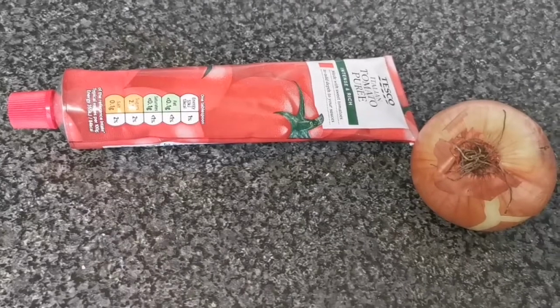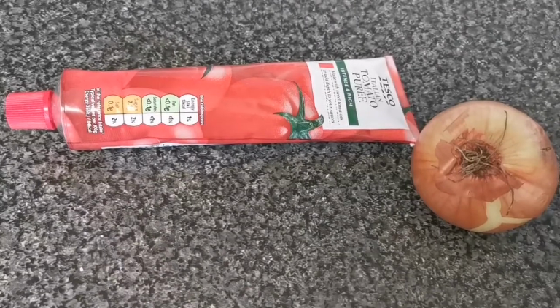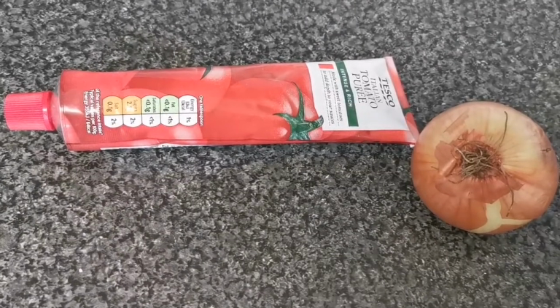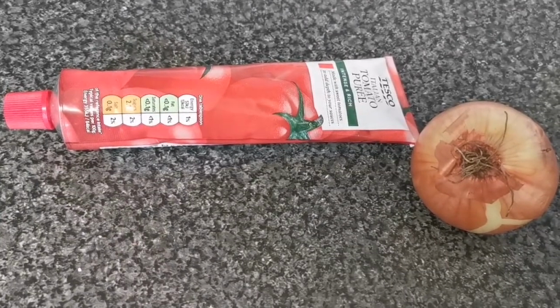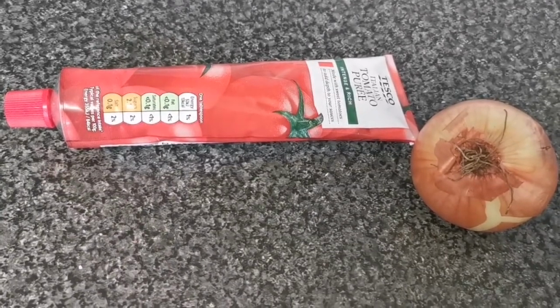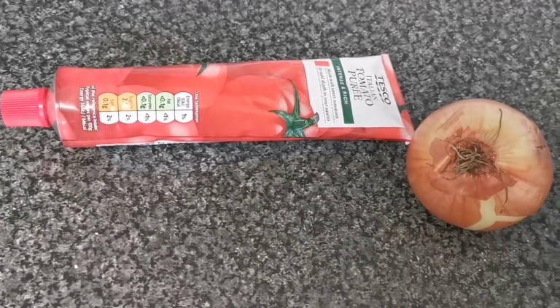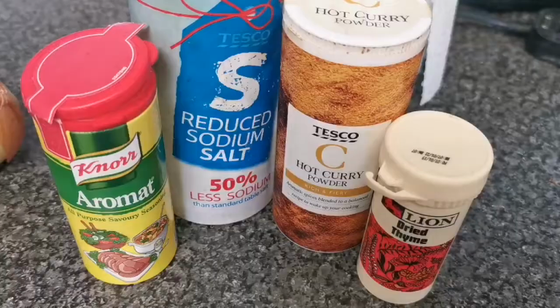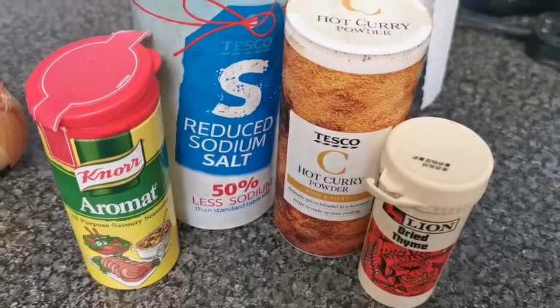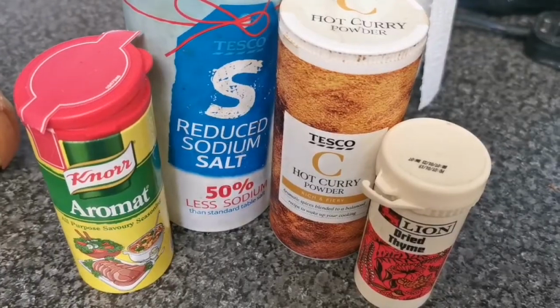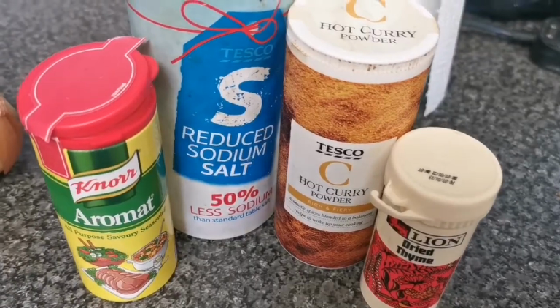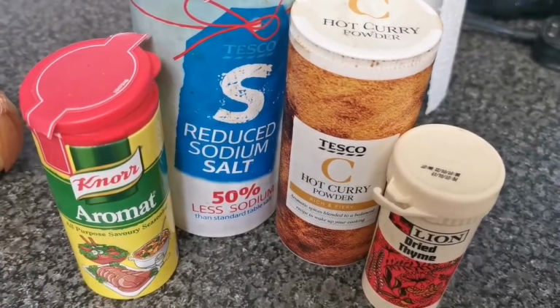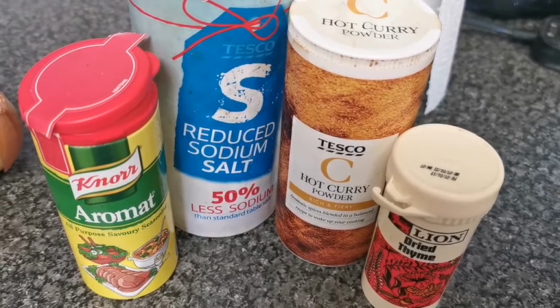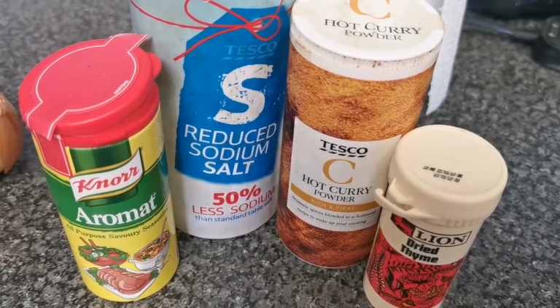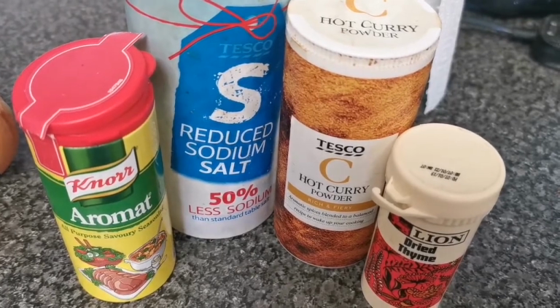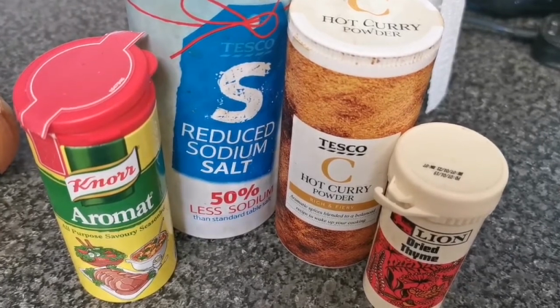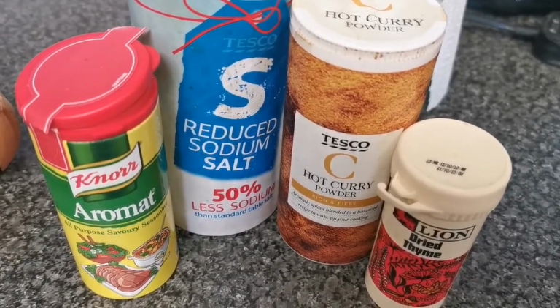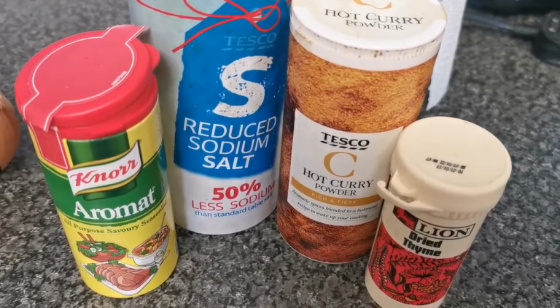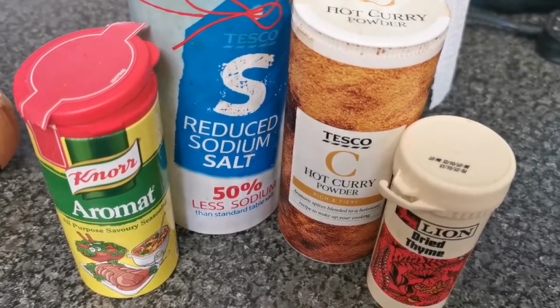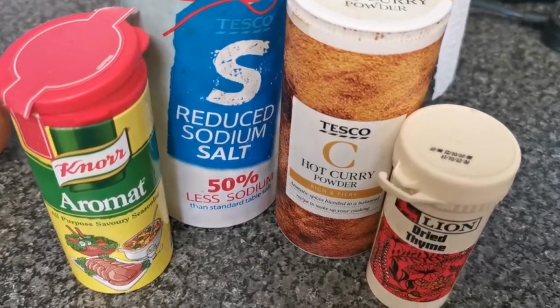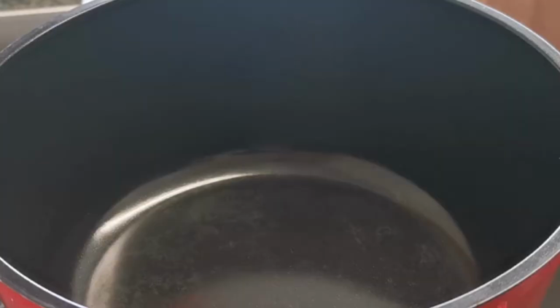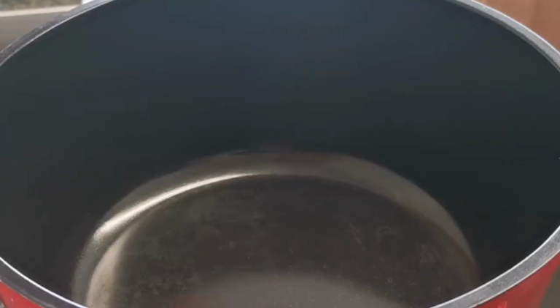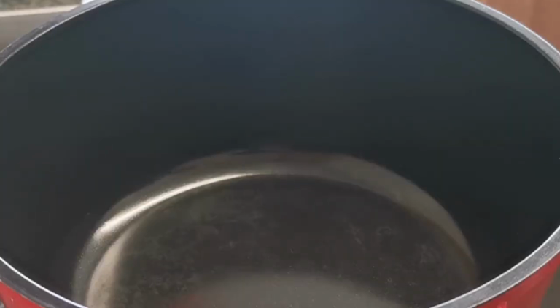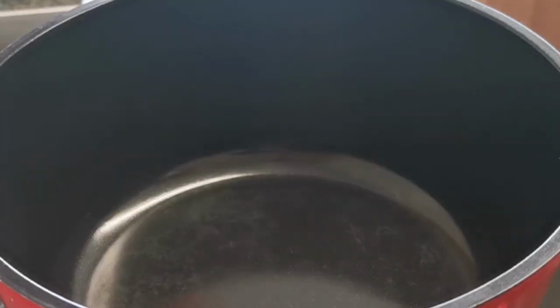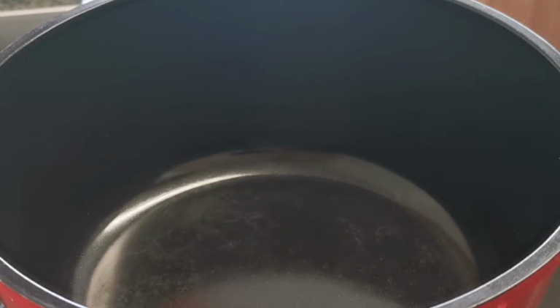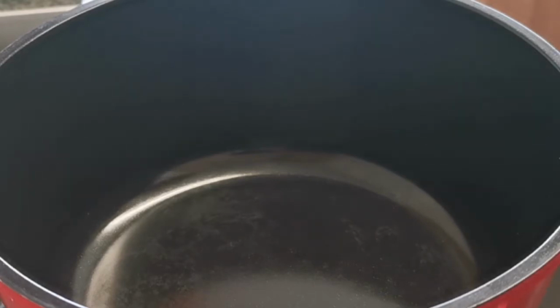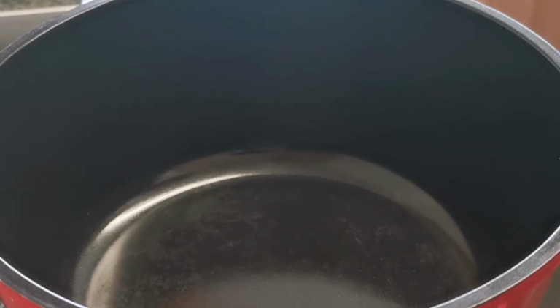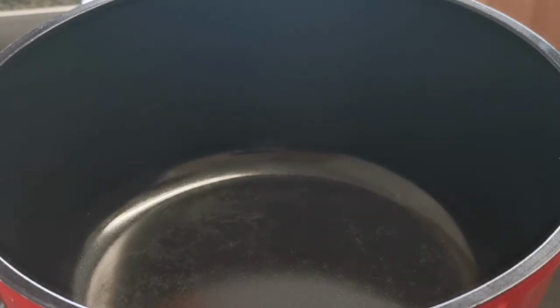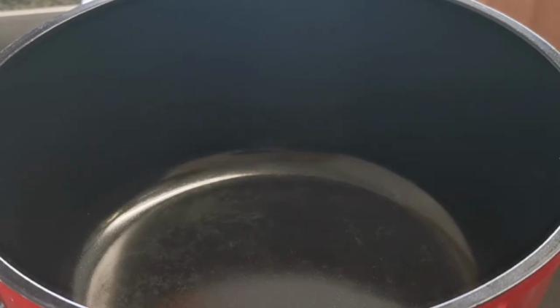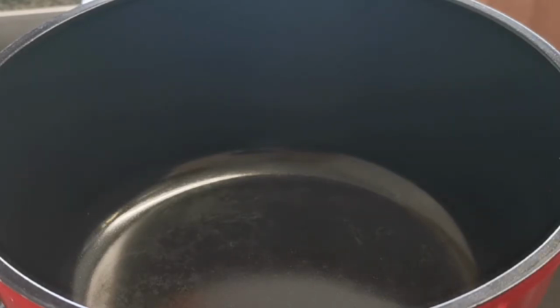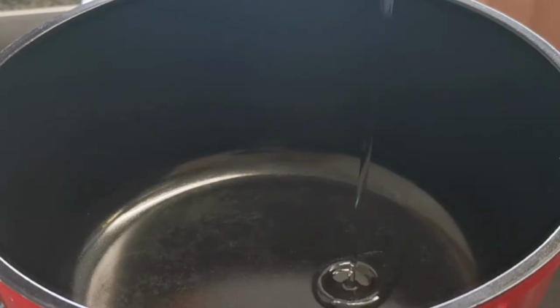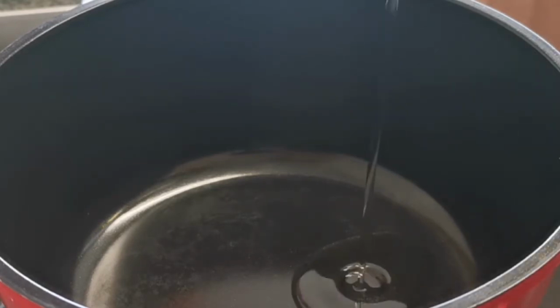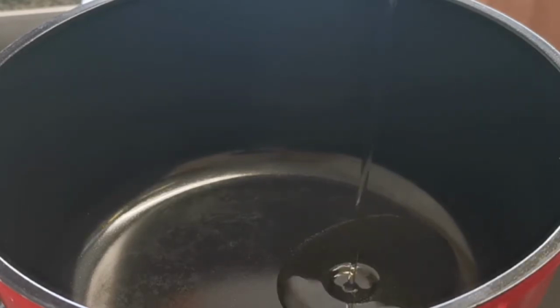This is tomato paste I'm going to be using, and one onion which I'm going to use to start the sauce. These are the seasonings I'm going to be using as well, adding them to the jollof rice. I've got the pot here and I'm going to be adding oil to it.